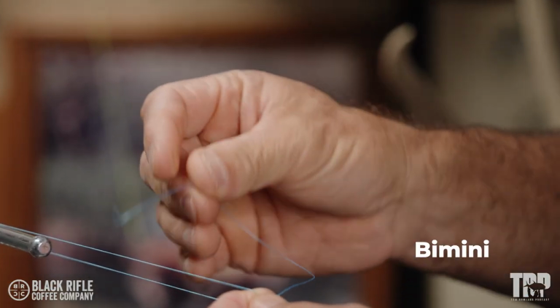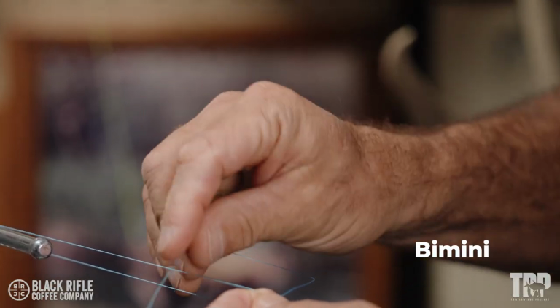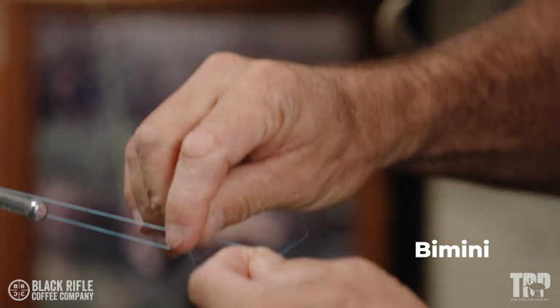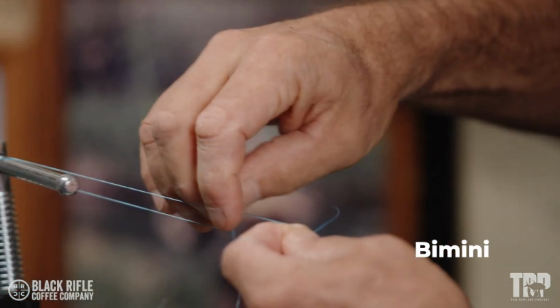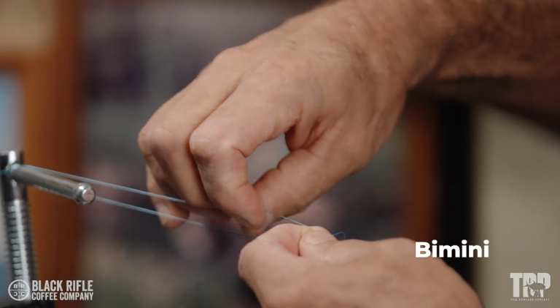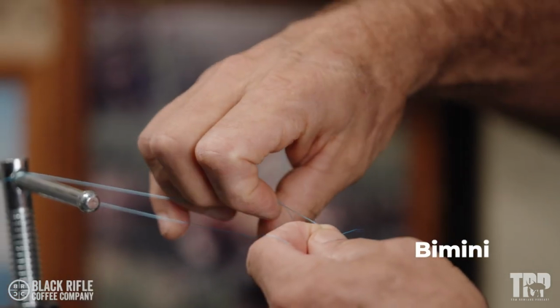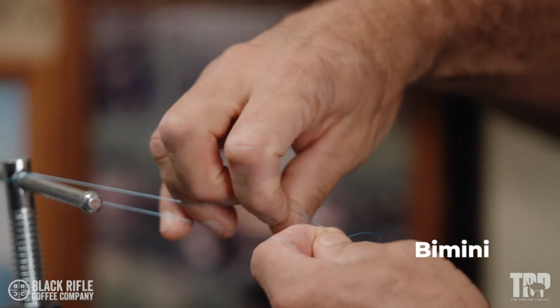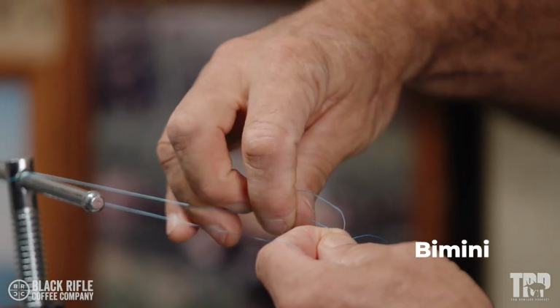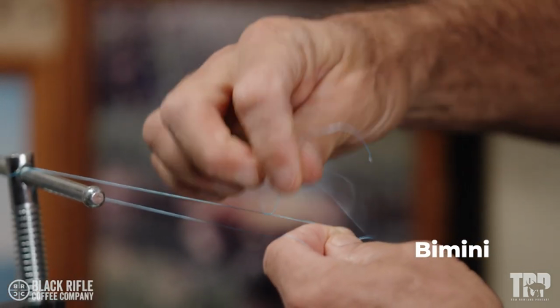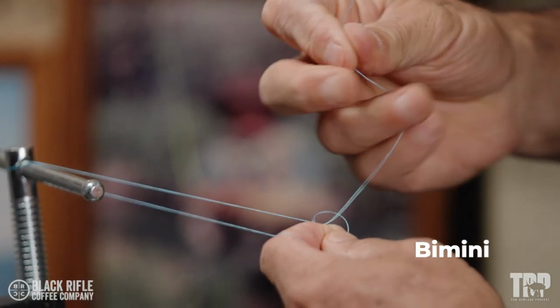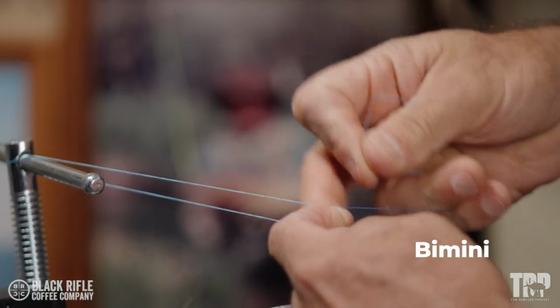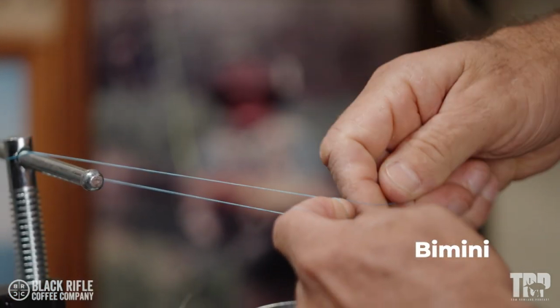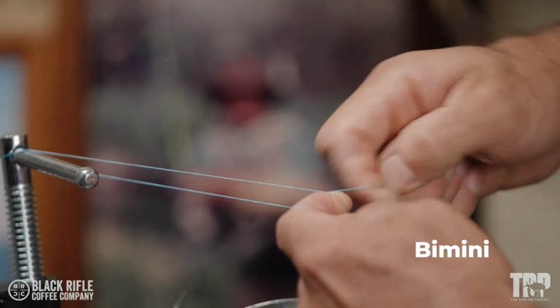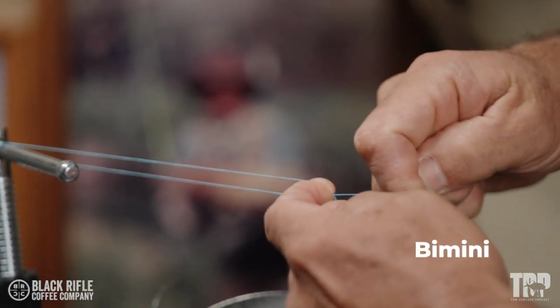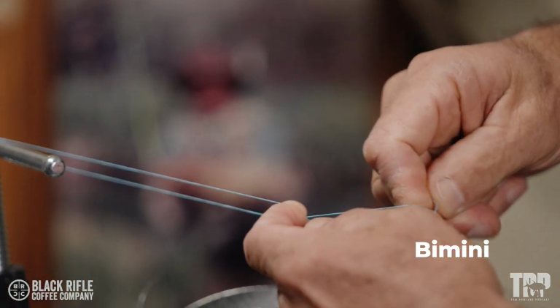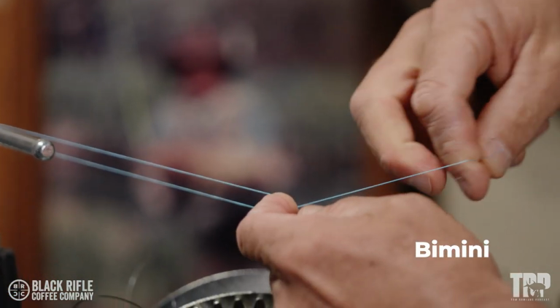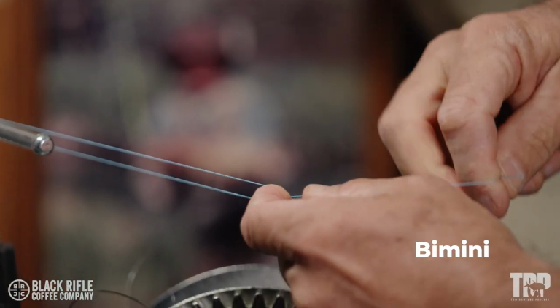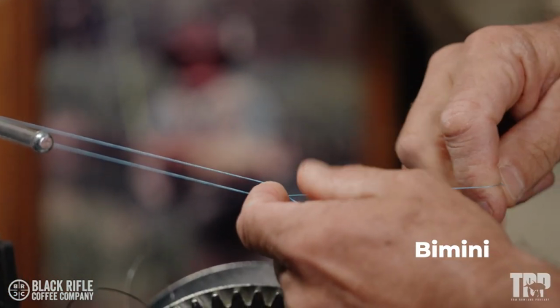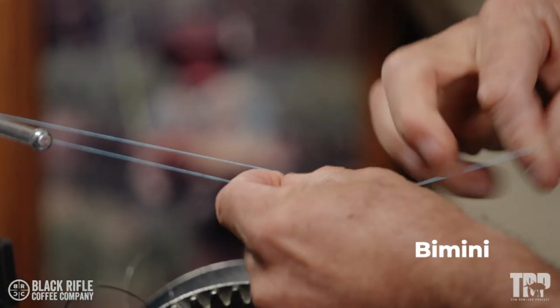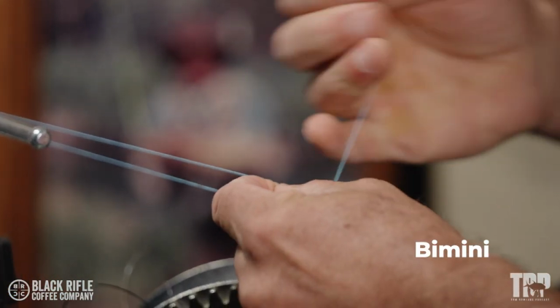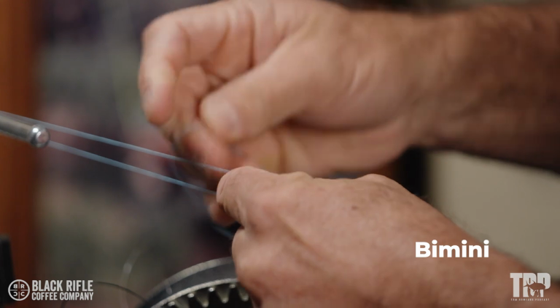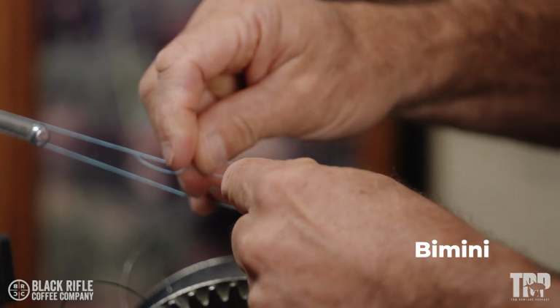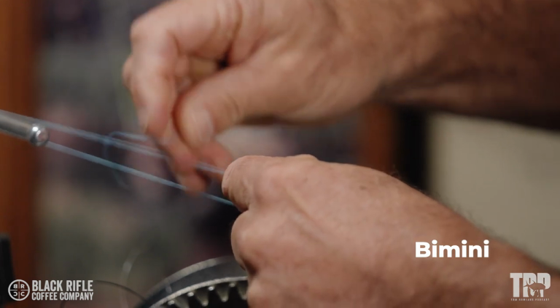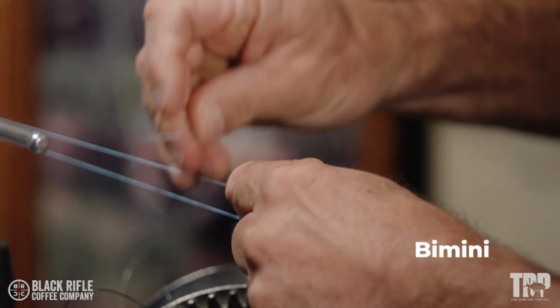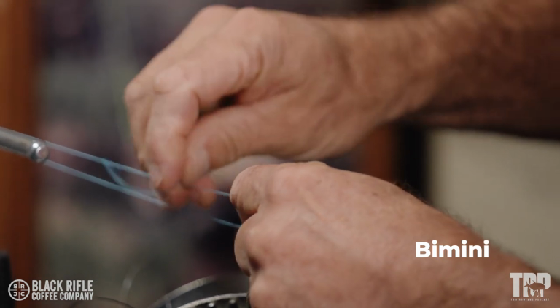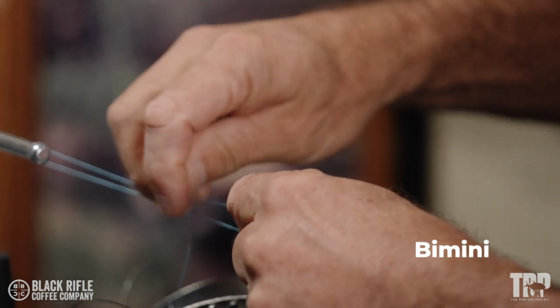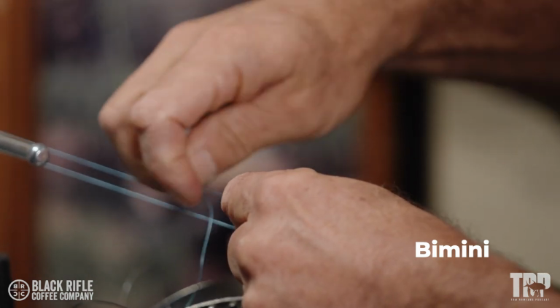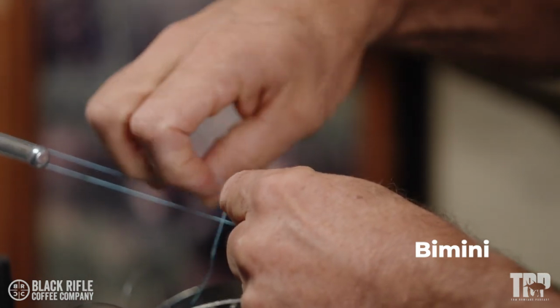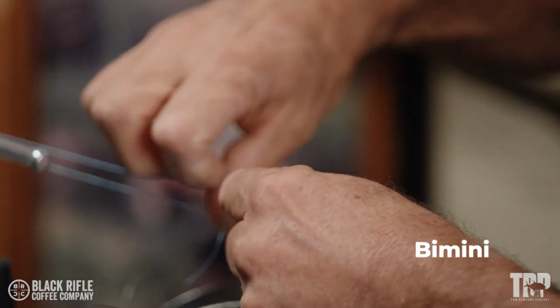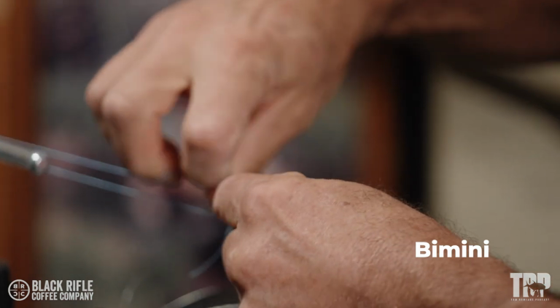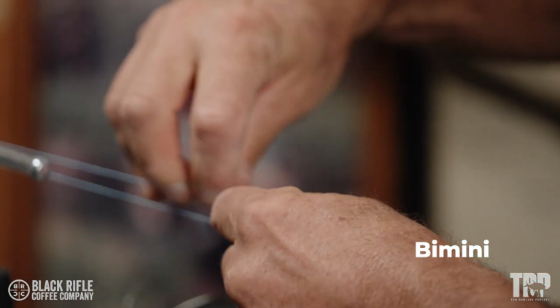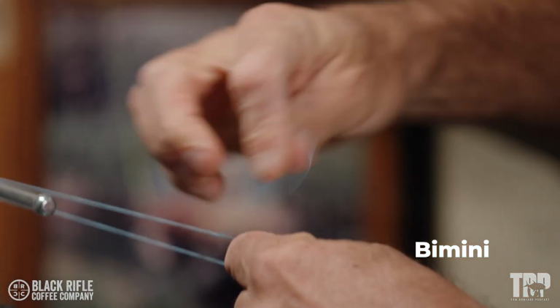And then it's just a series of half hitches. There's one half hitch to secure it, two half hitches across the same leg.